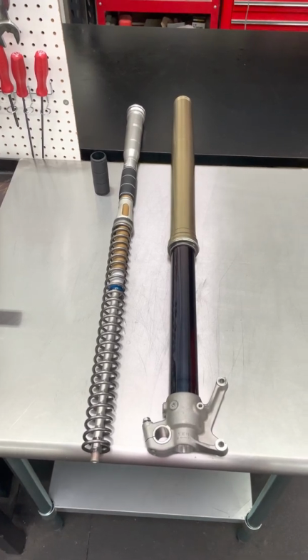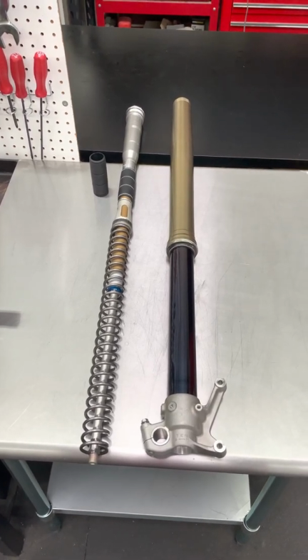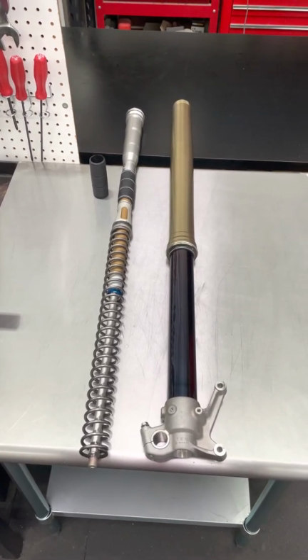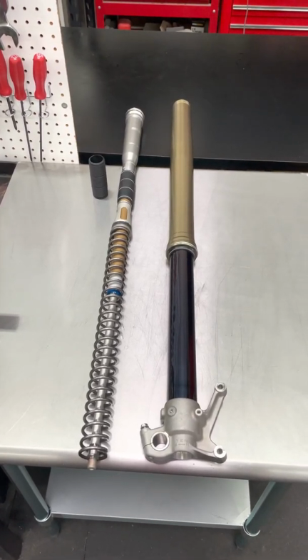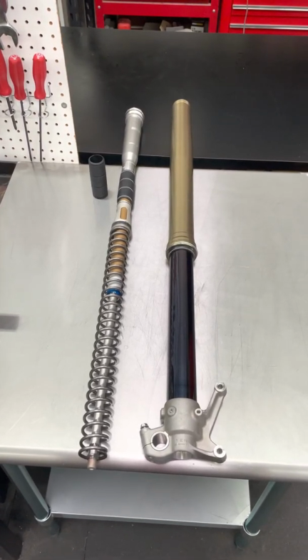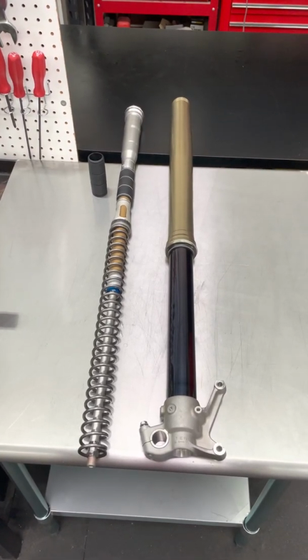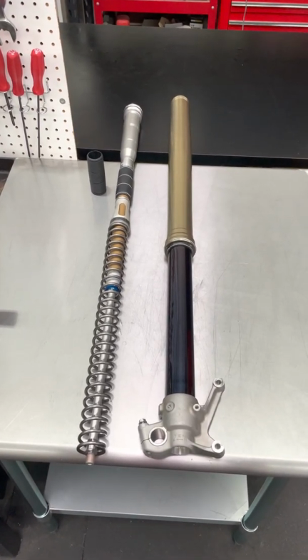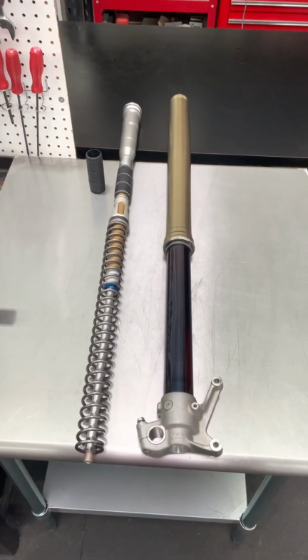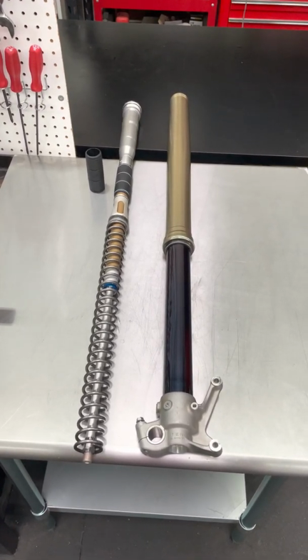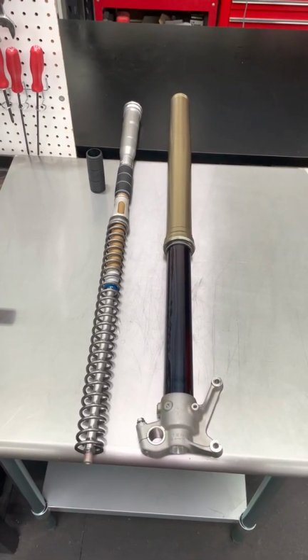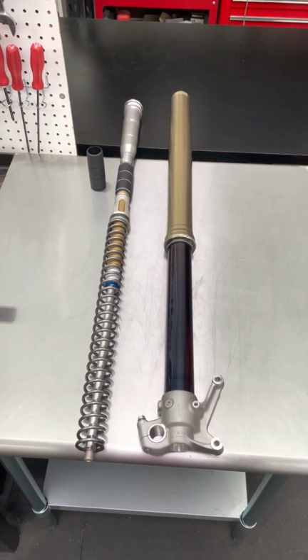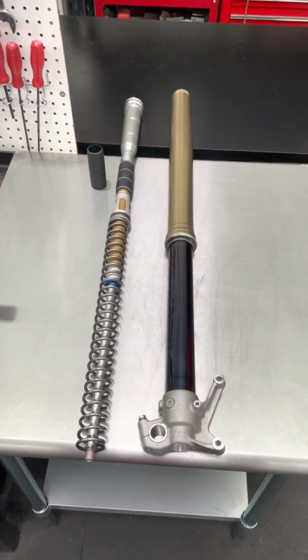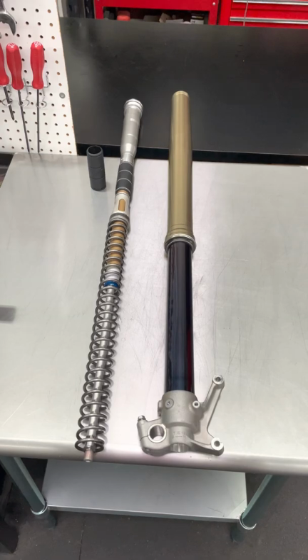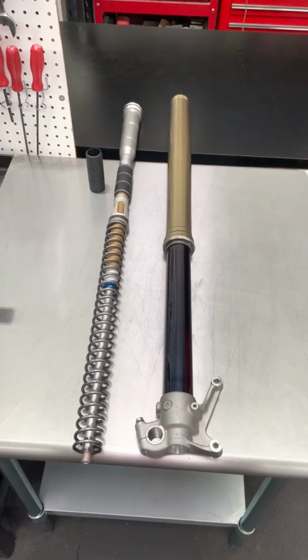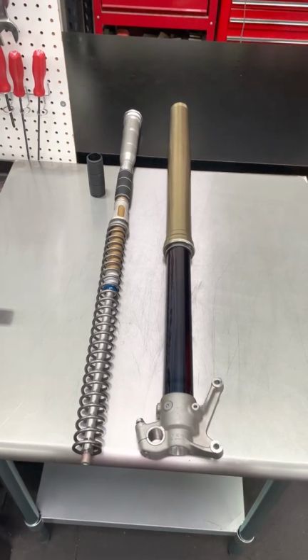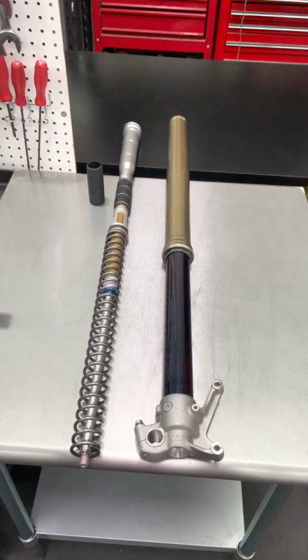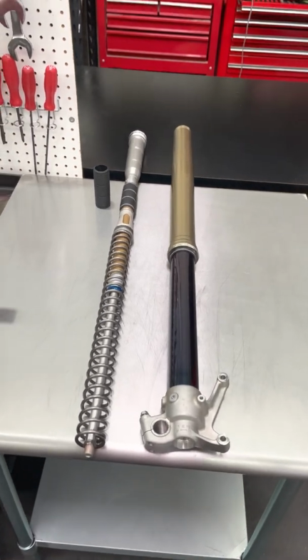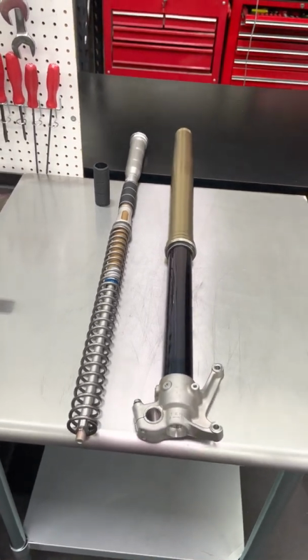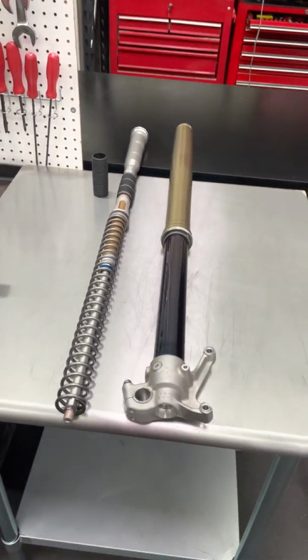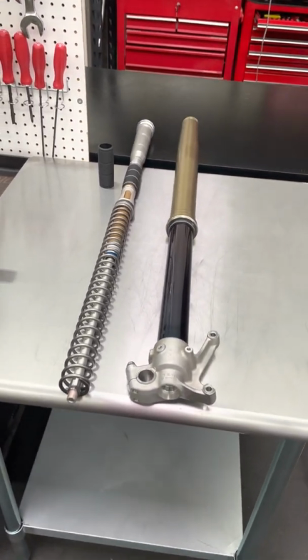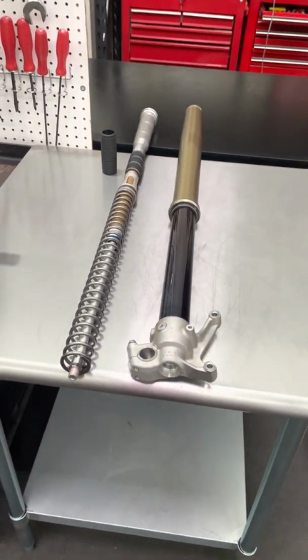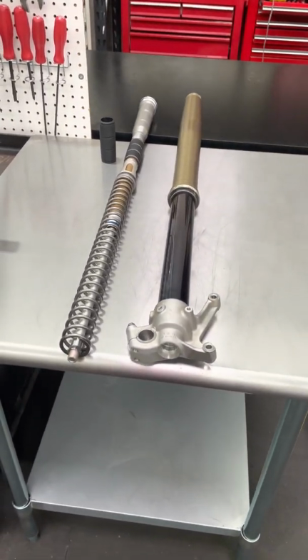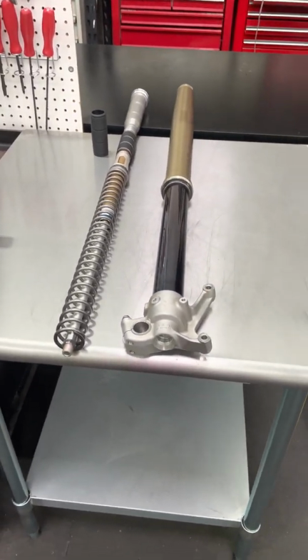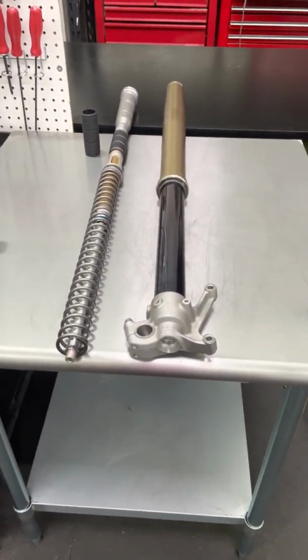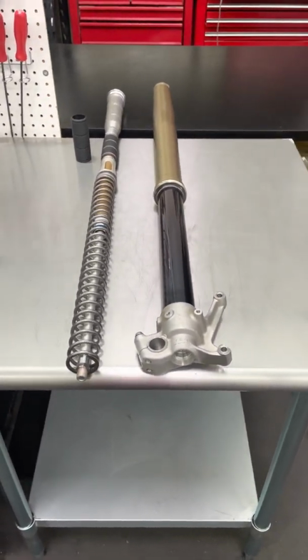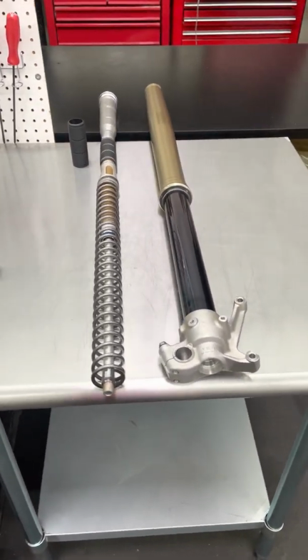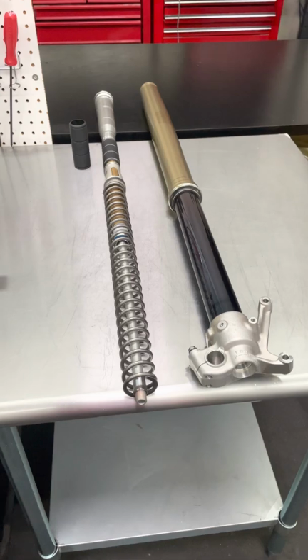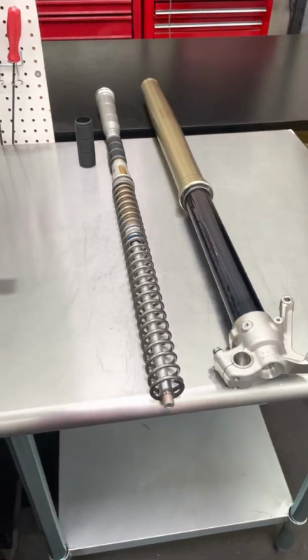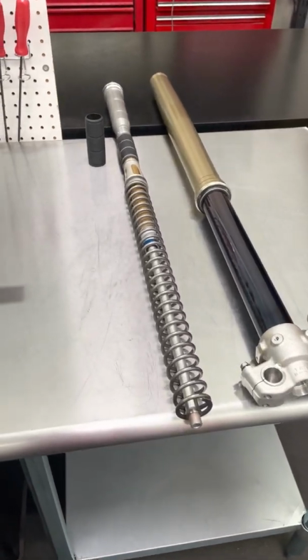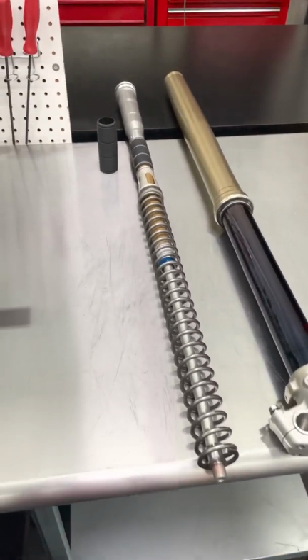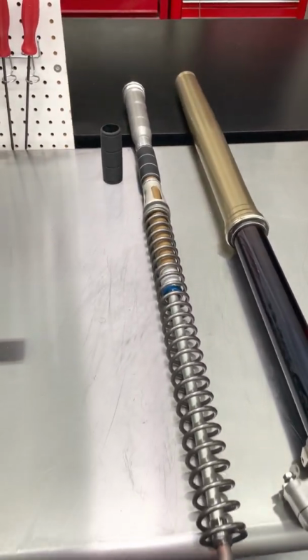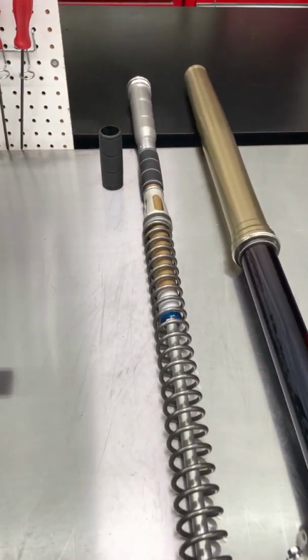Welcome to Ride JBI. This is JB. Today we have a new product that is being released — it is the JBI Suspension Fork Volume Spacer.